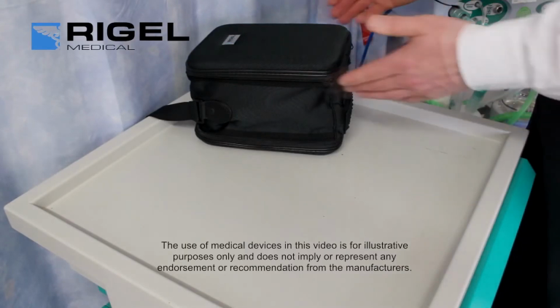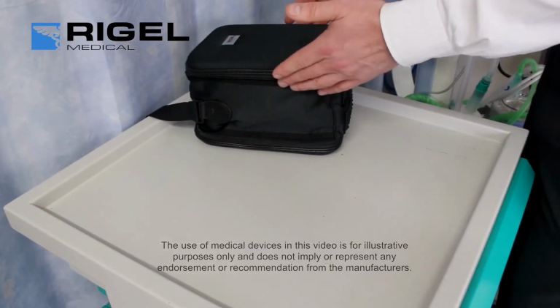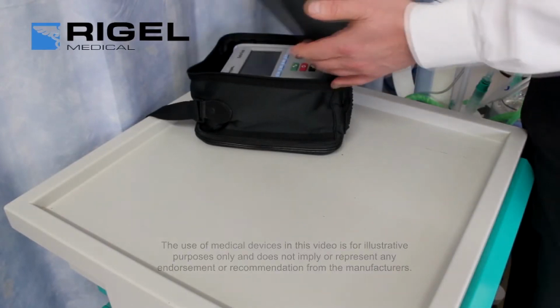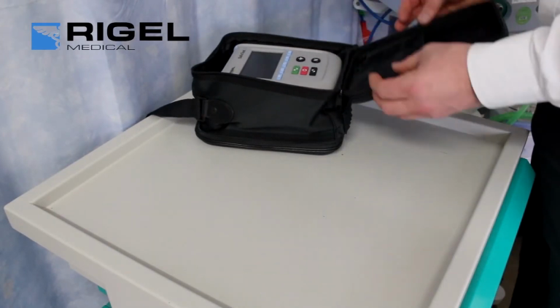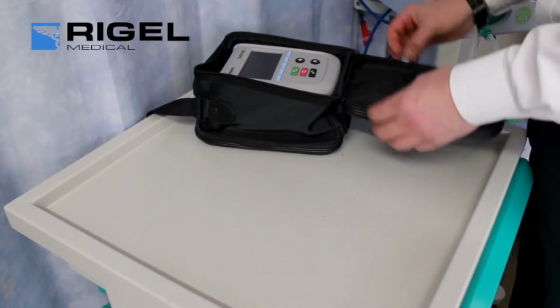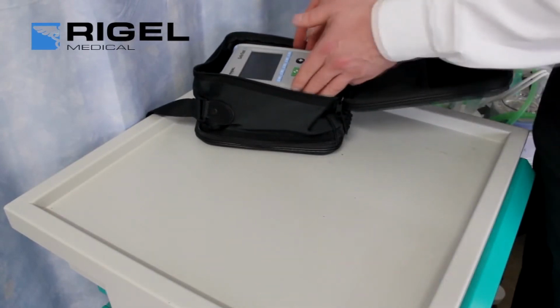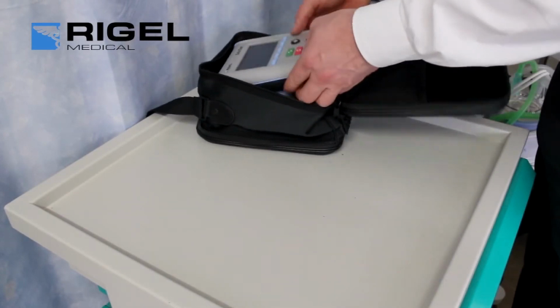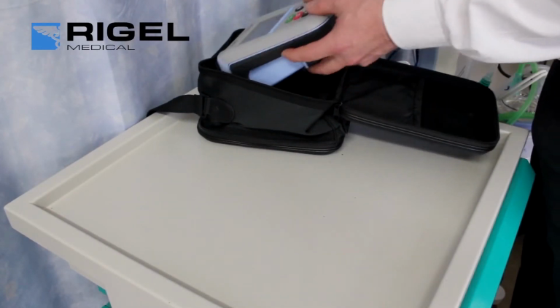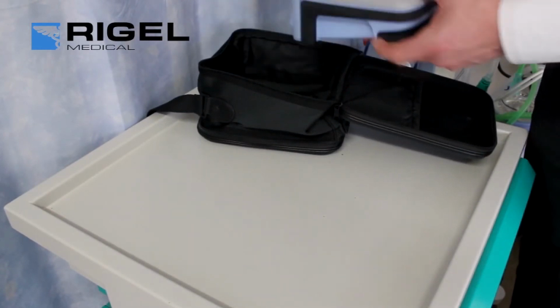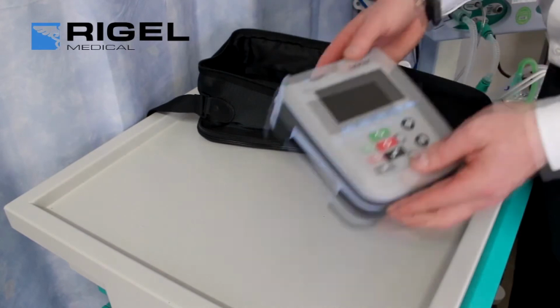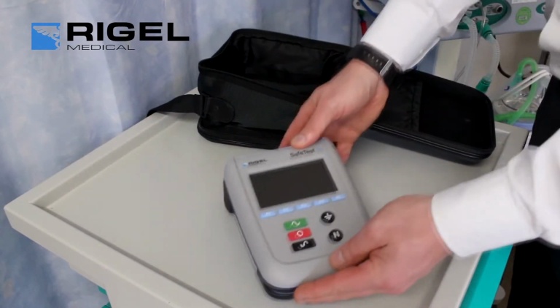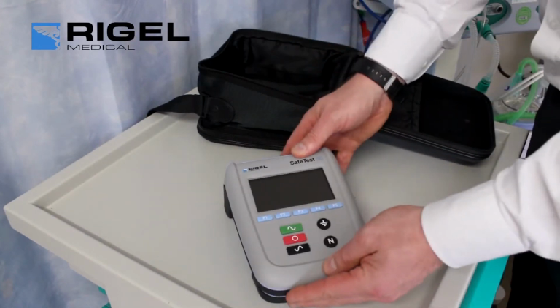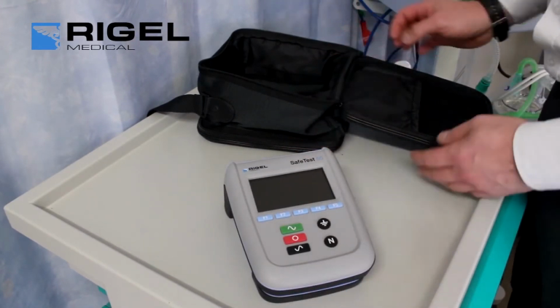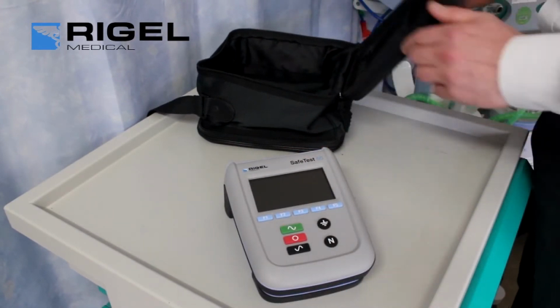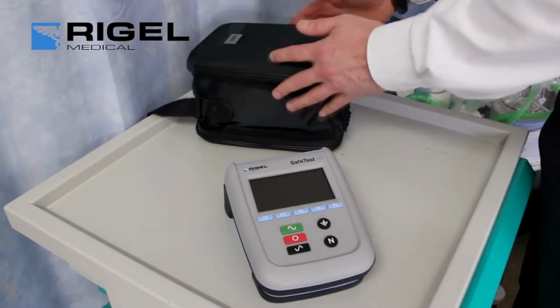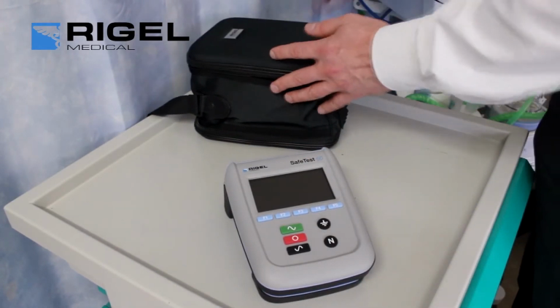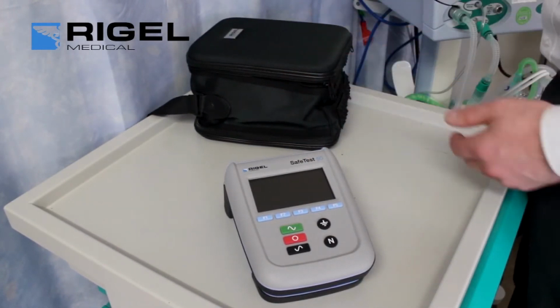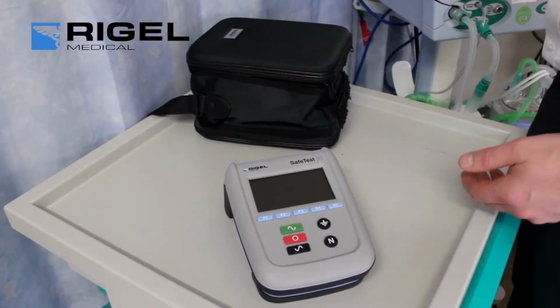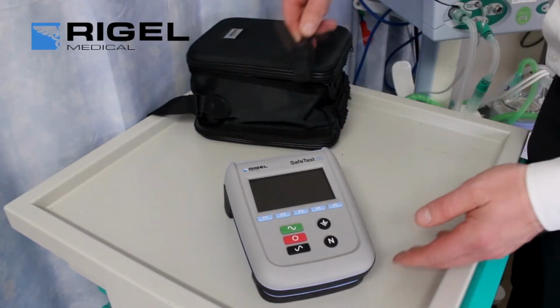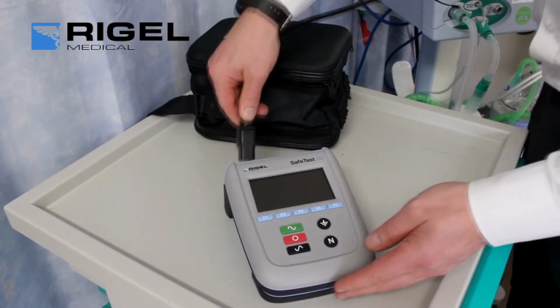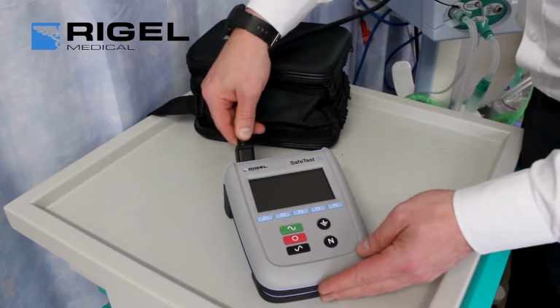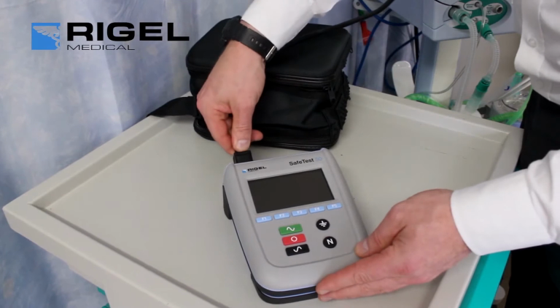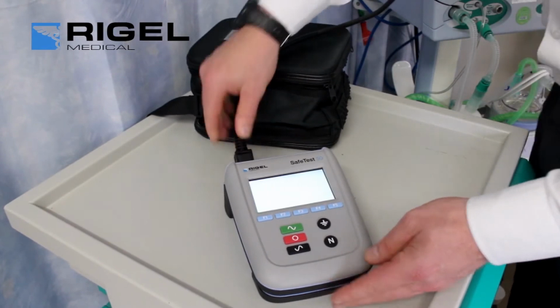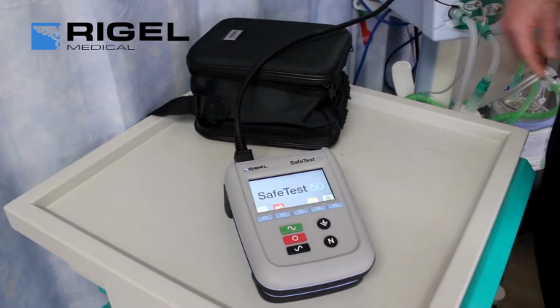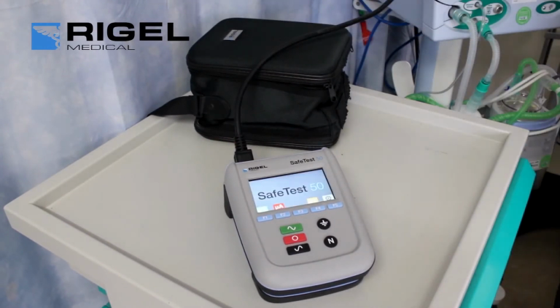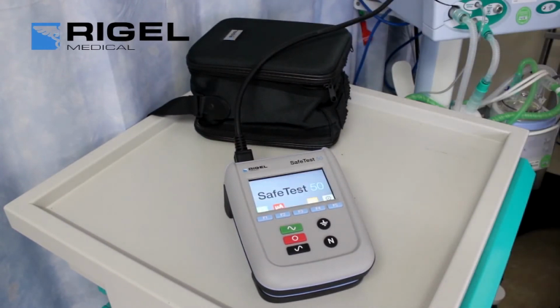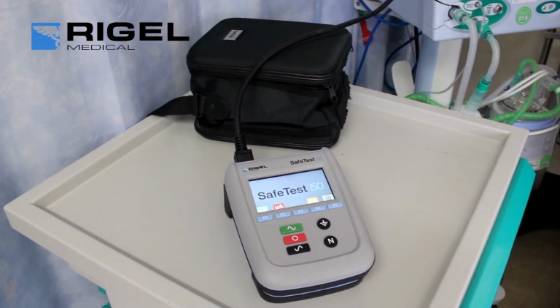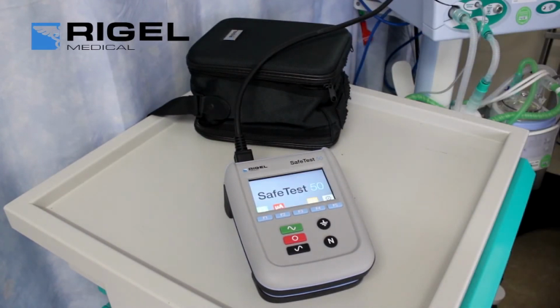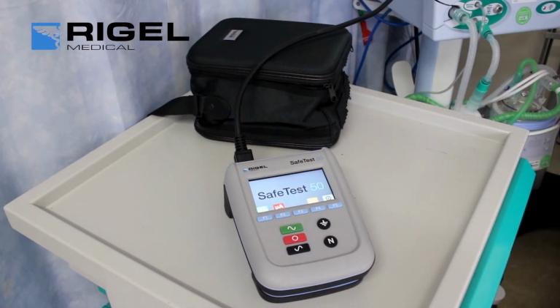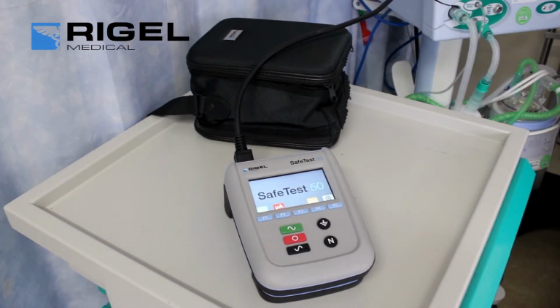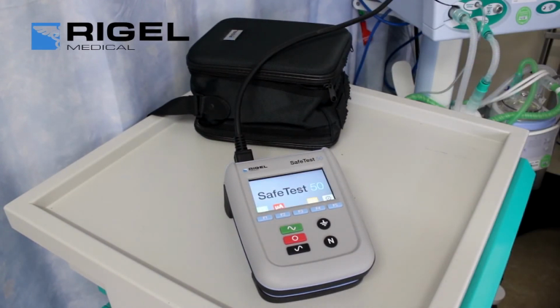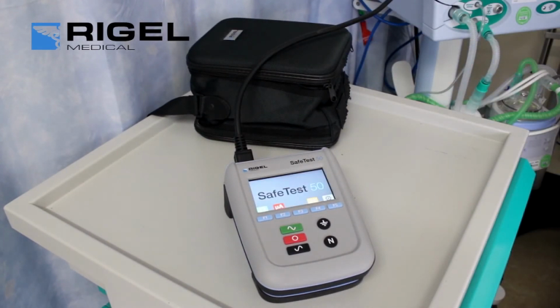The SafeTest50 from Rigel Medical is an entry-level safety analyzer. It is designed for testing medical devices that do not require patient-lead testing, as well as laboratory equipment in accordance with international safety standards.